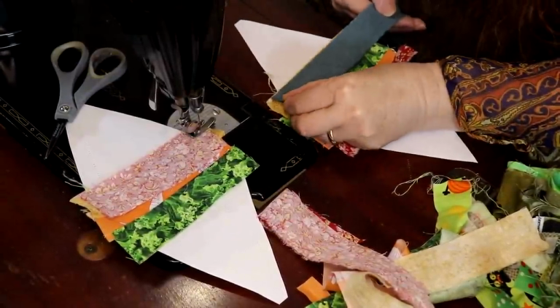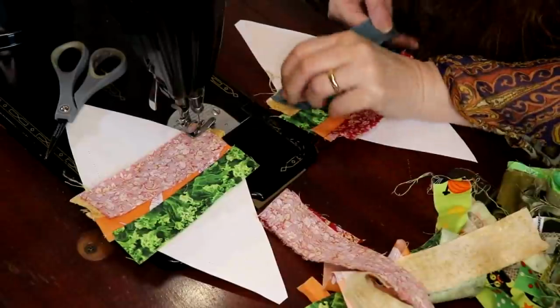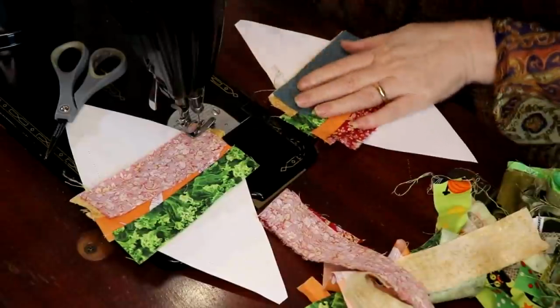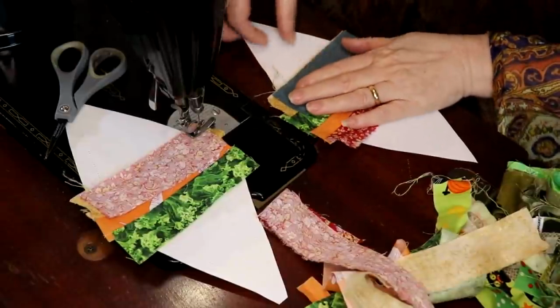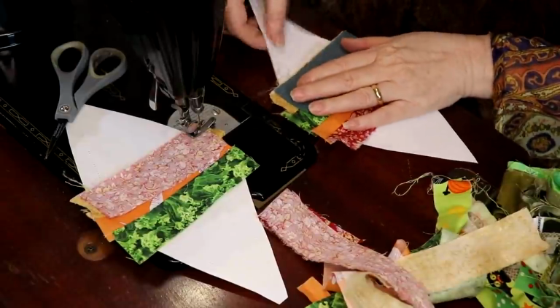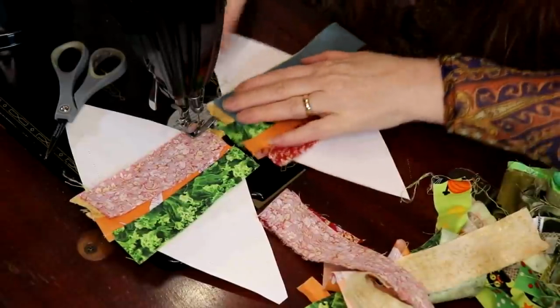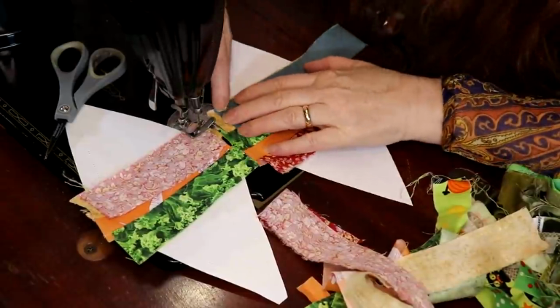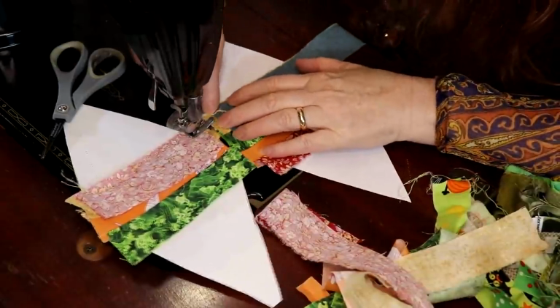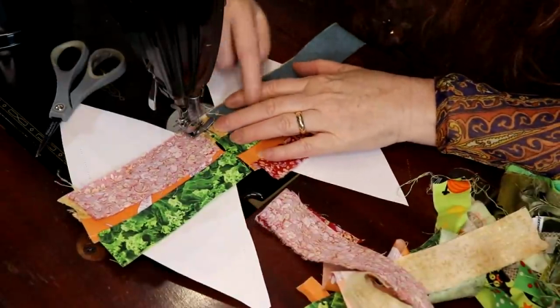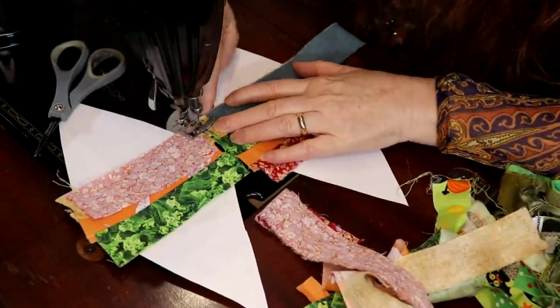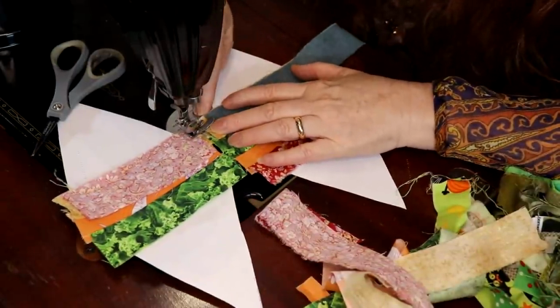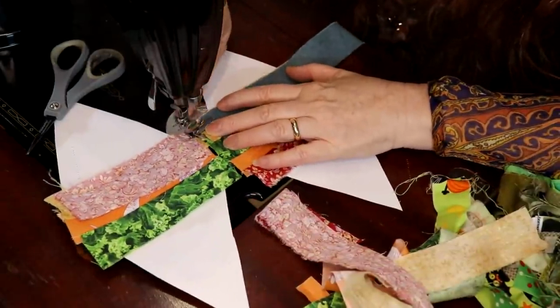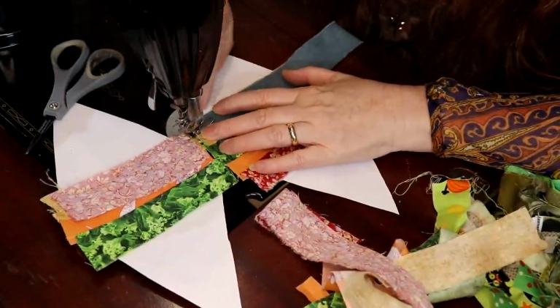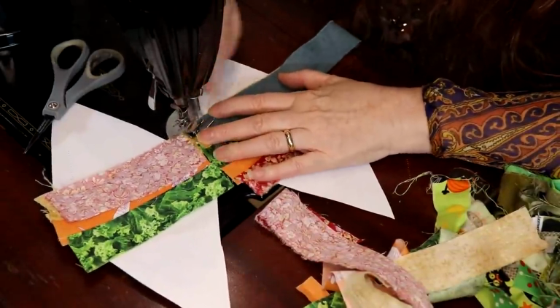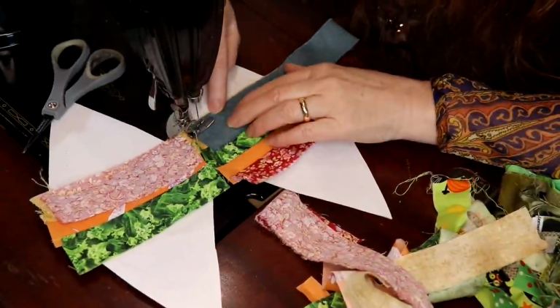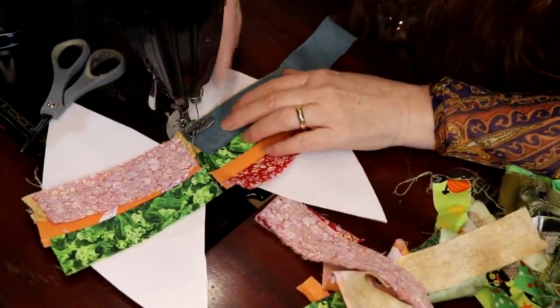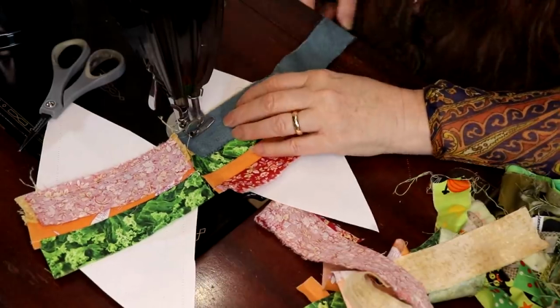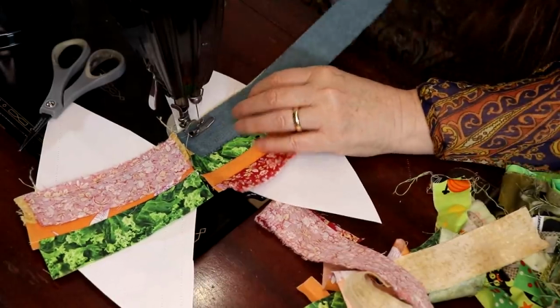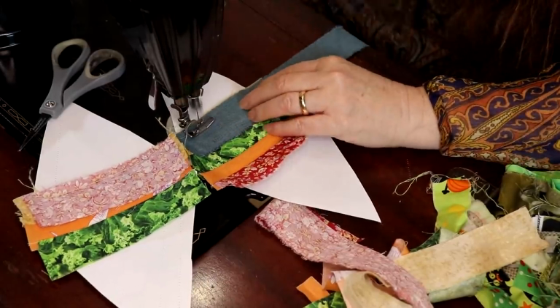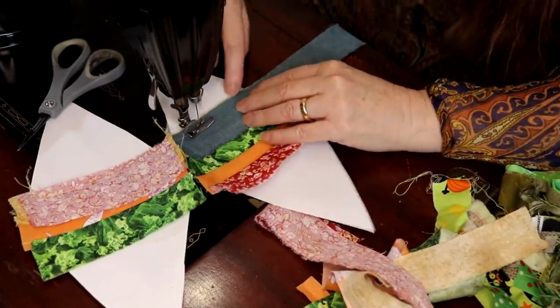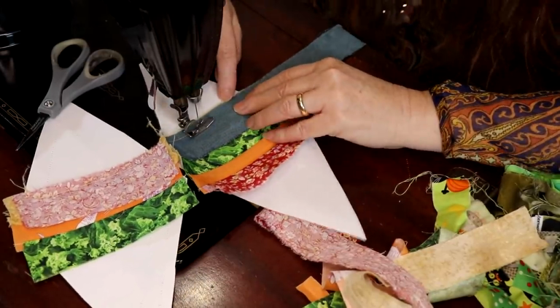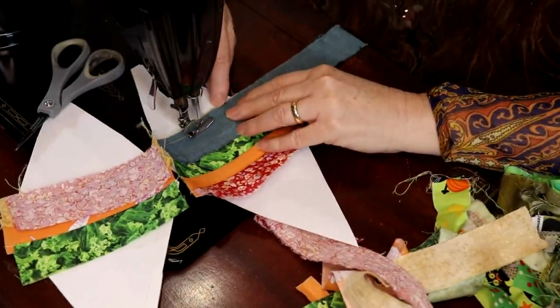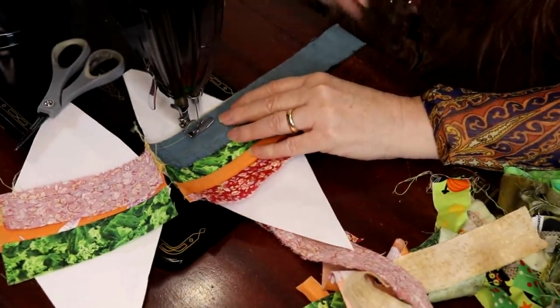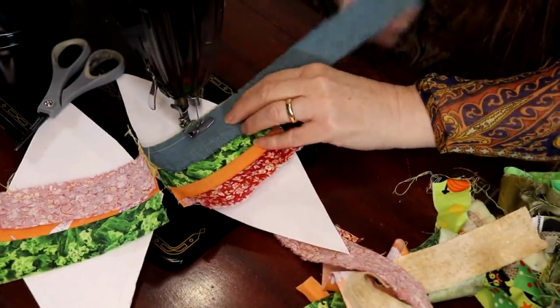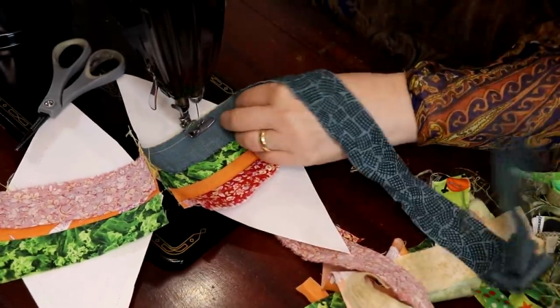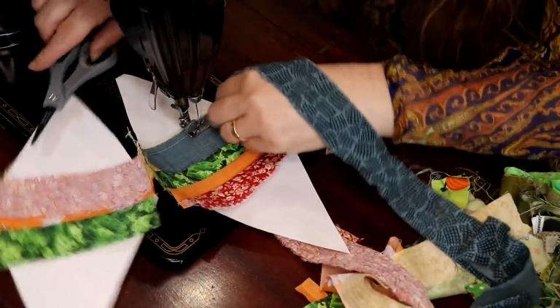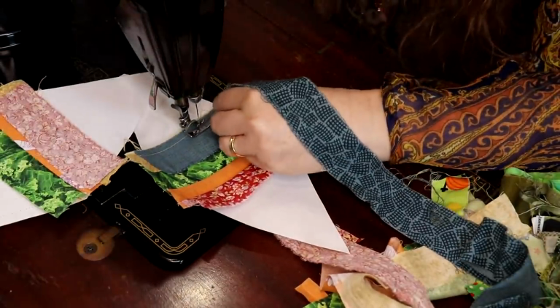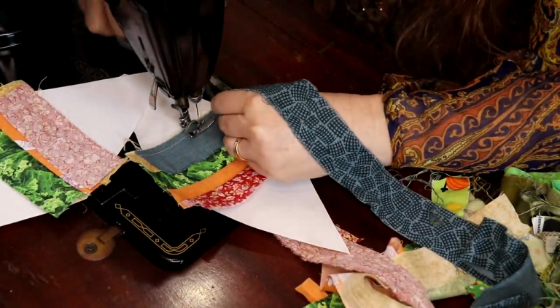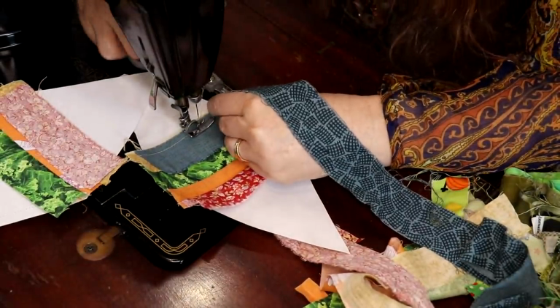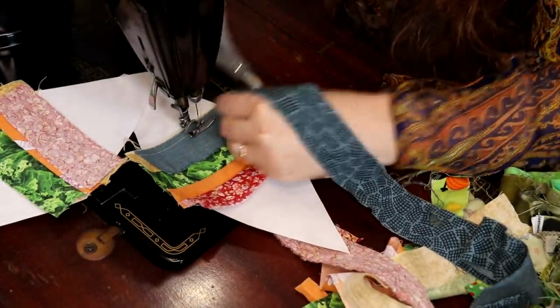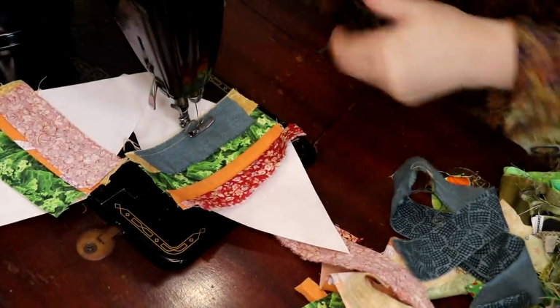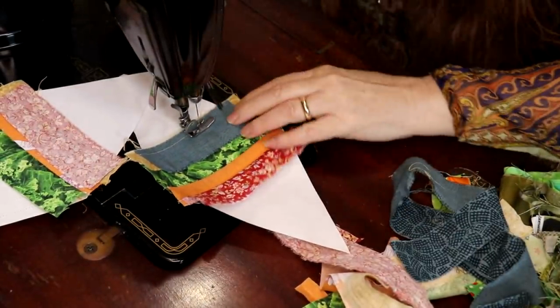Sometimes when you have, say, a hundred of these, you just keep going until the strip is gone — that way it's more efficient.